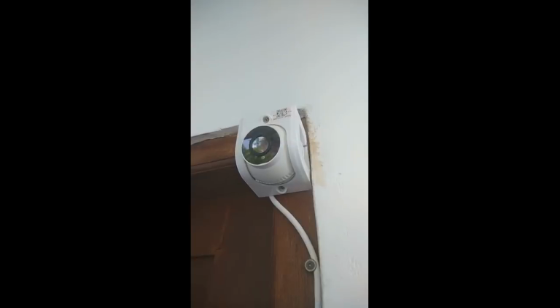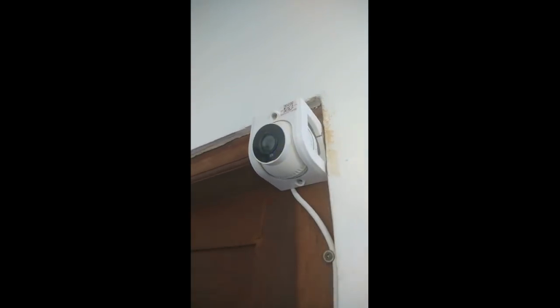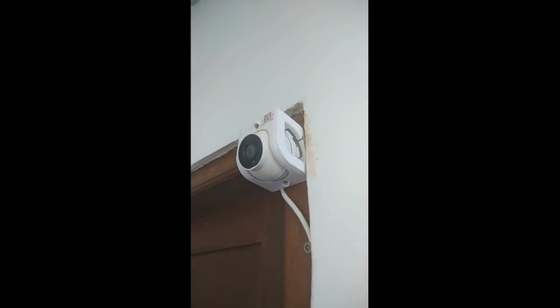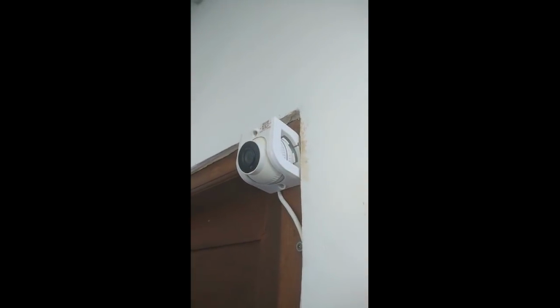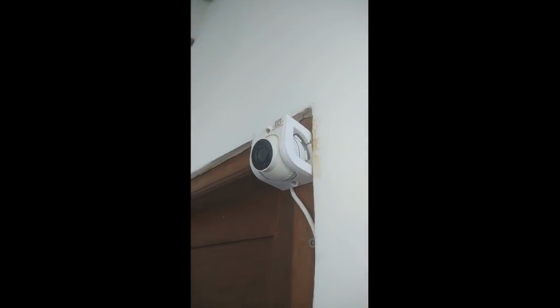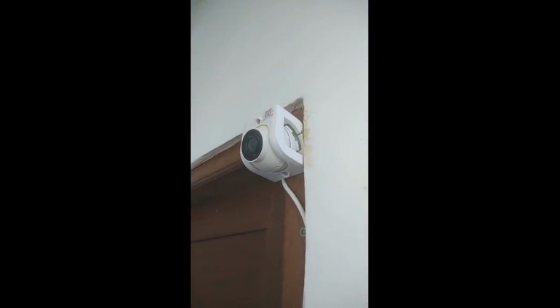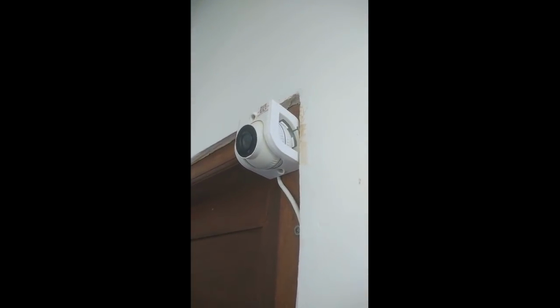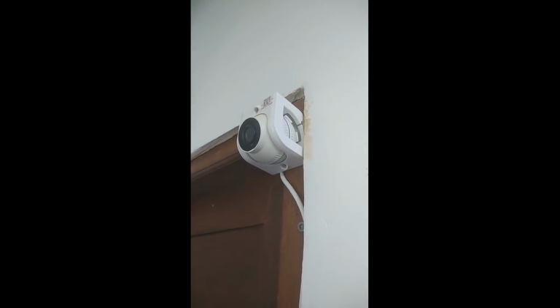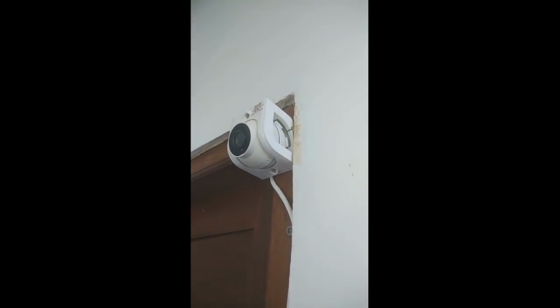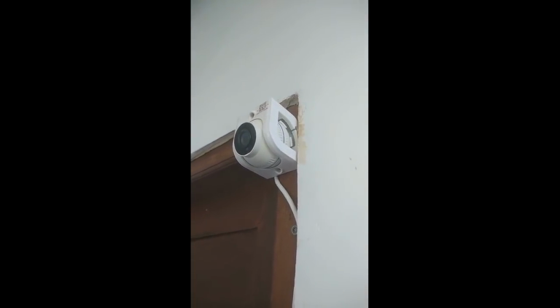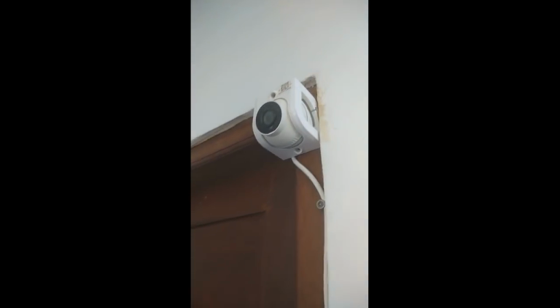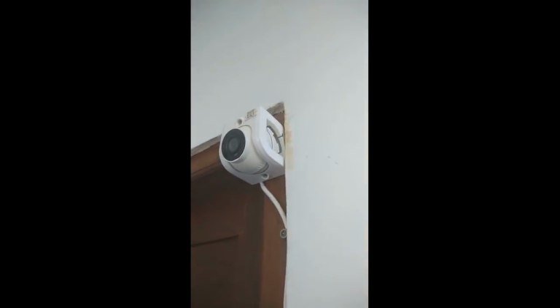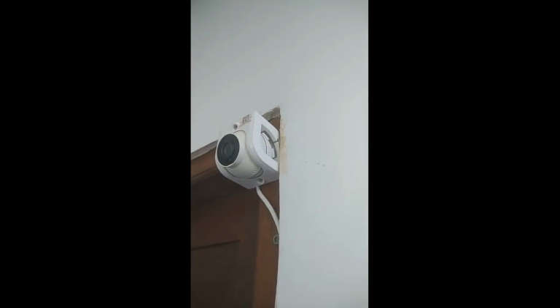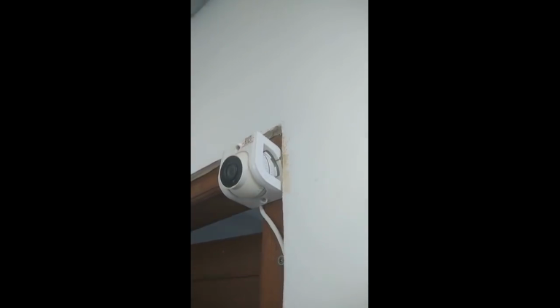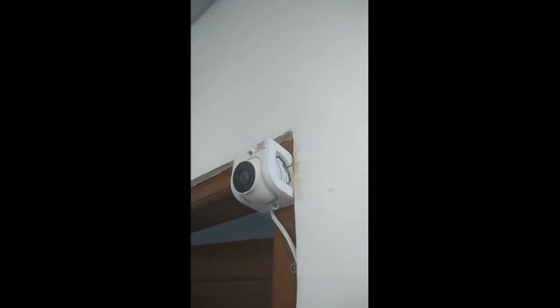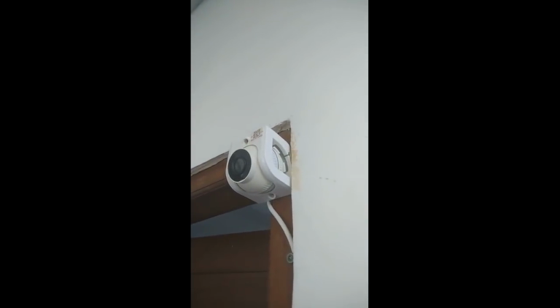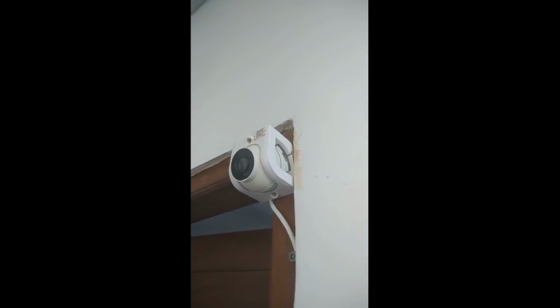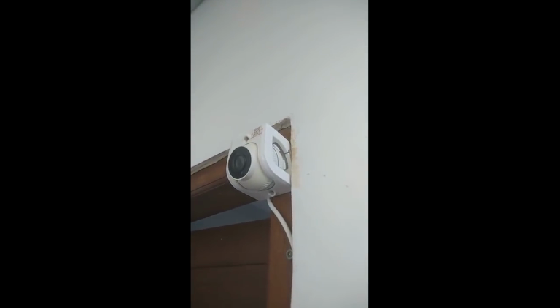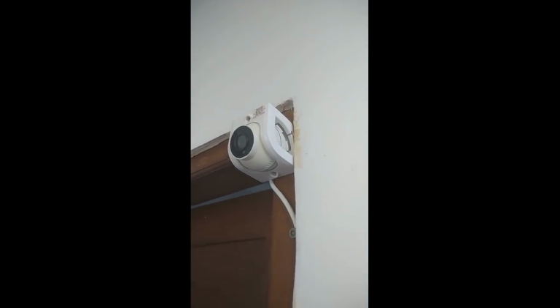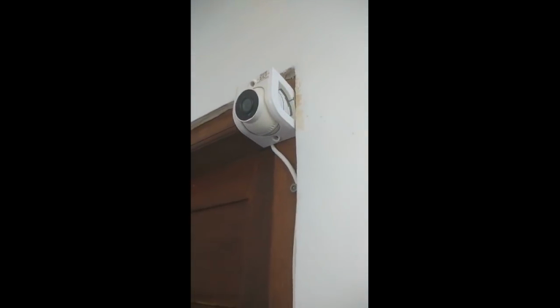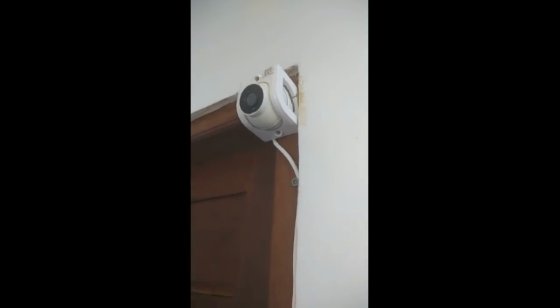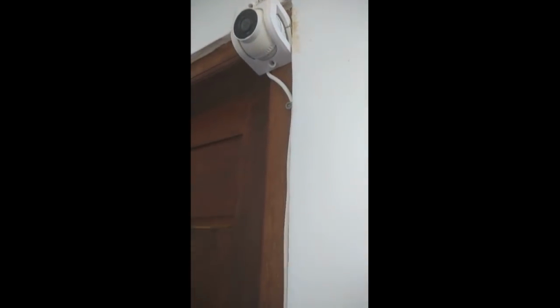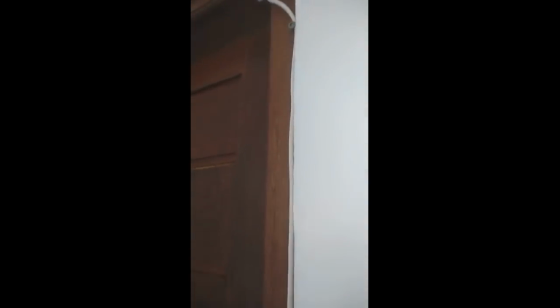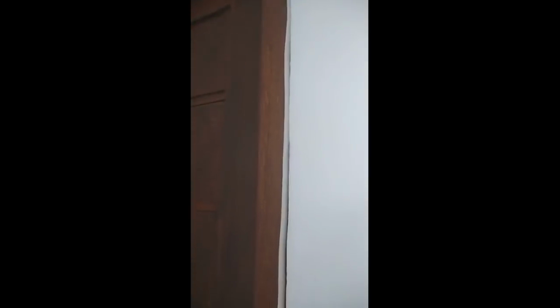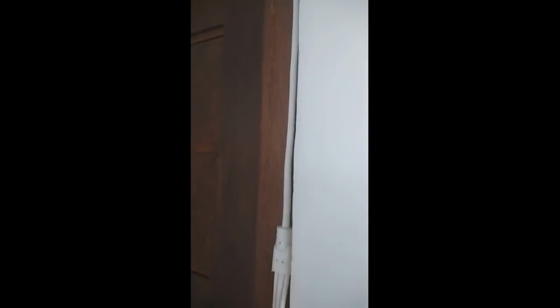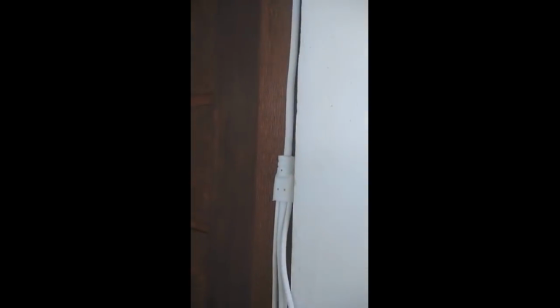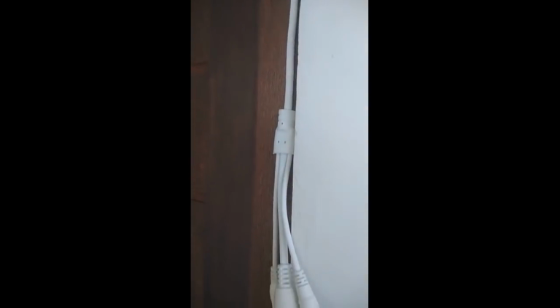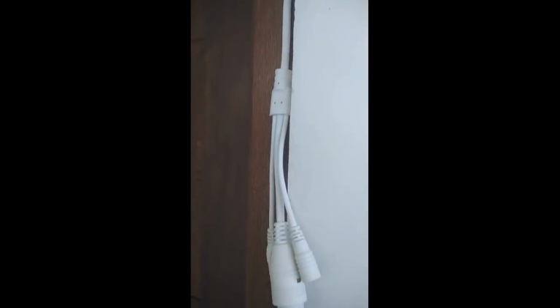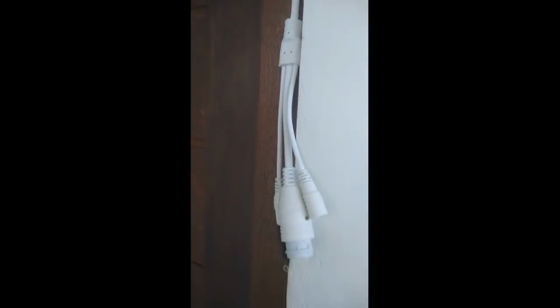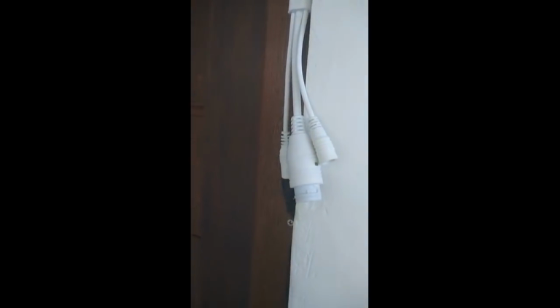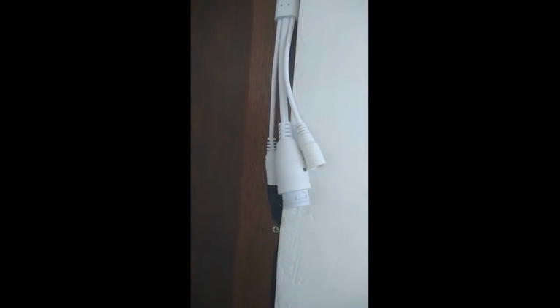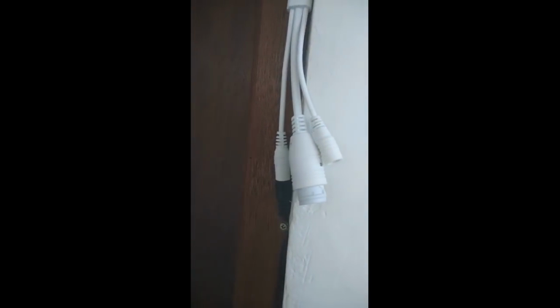I quickly installed it just next to the door, which is fine with me.